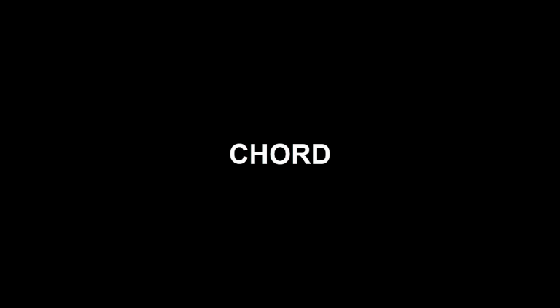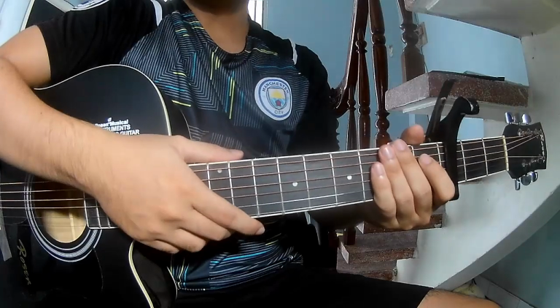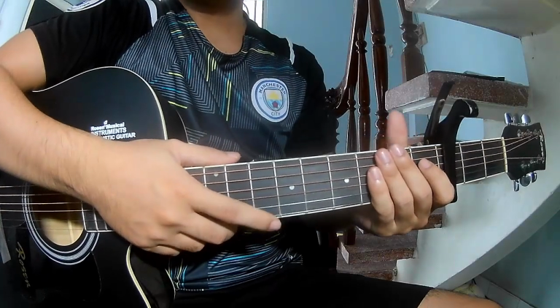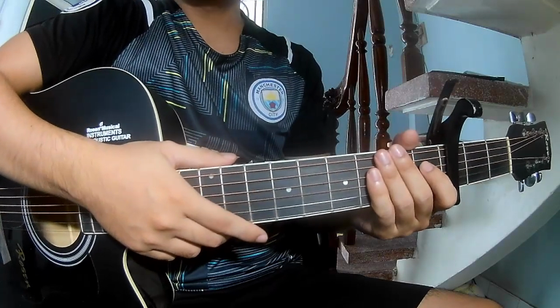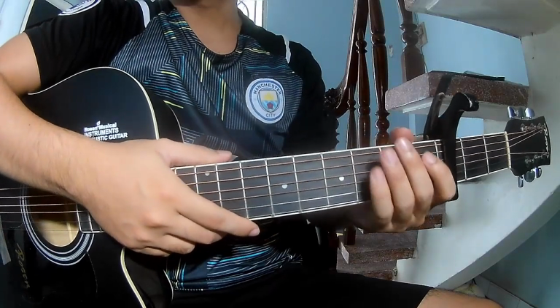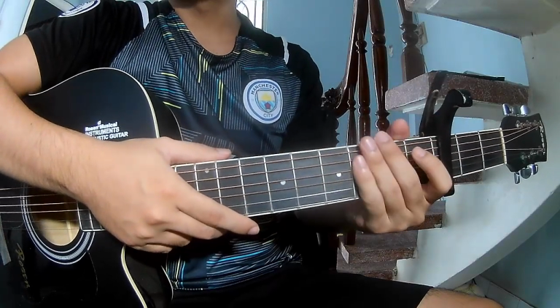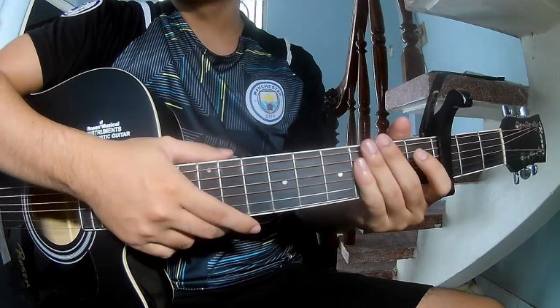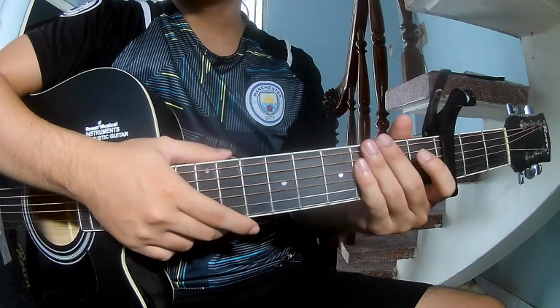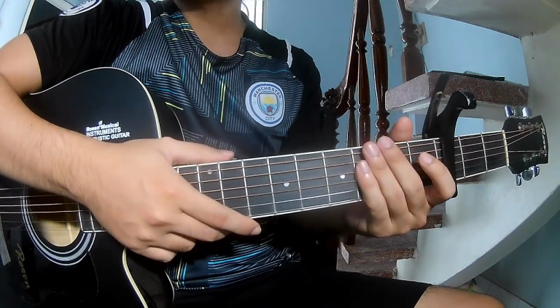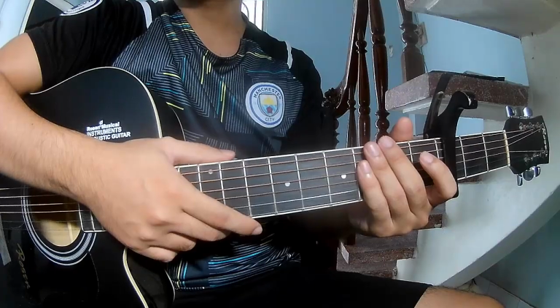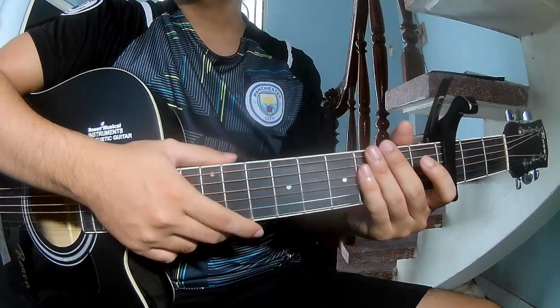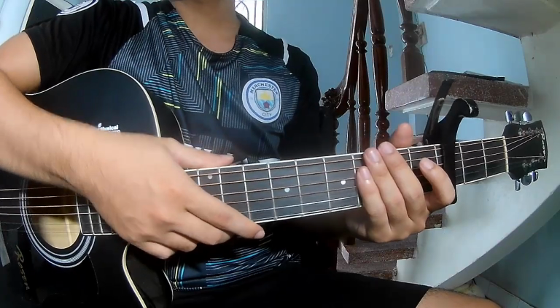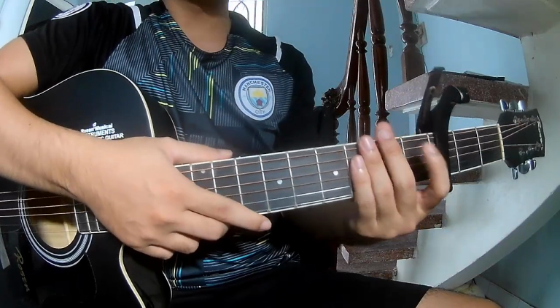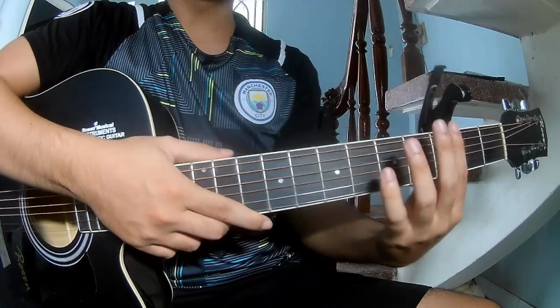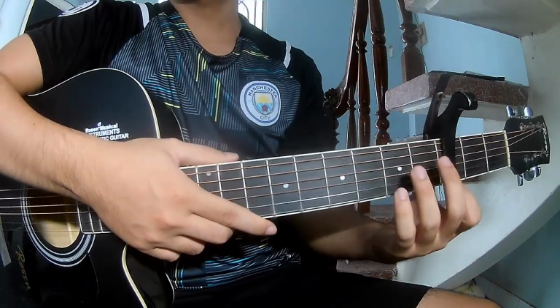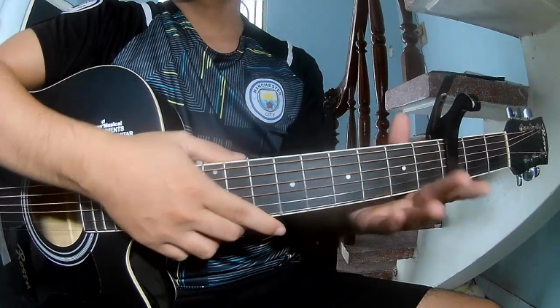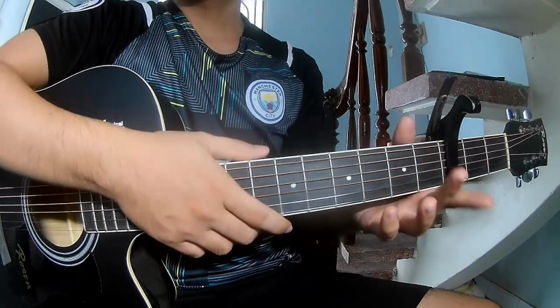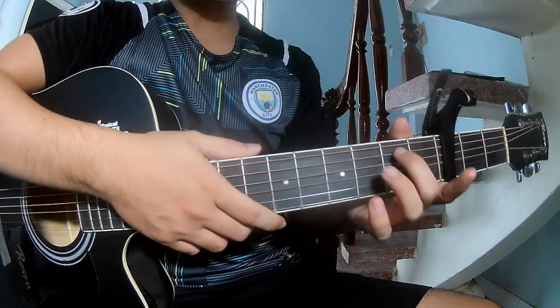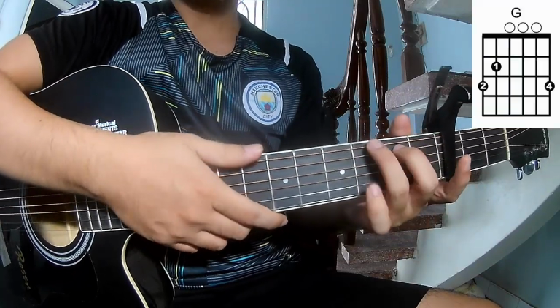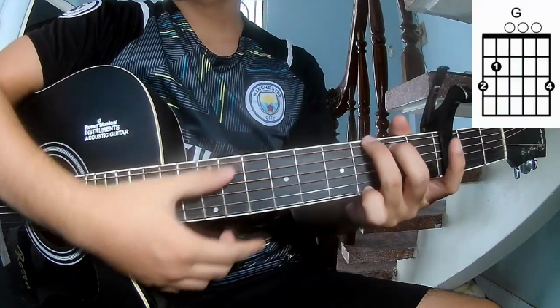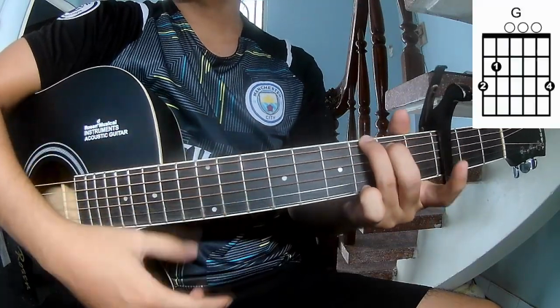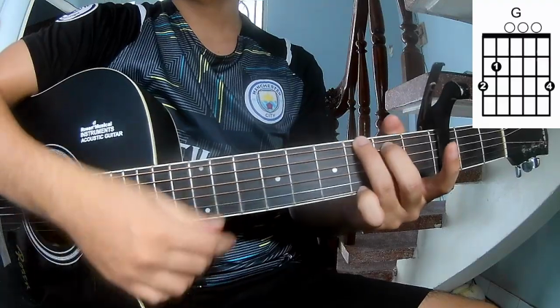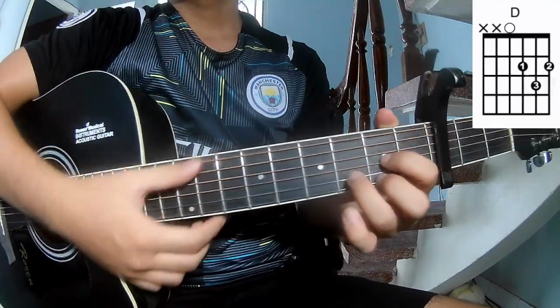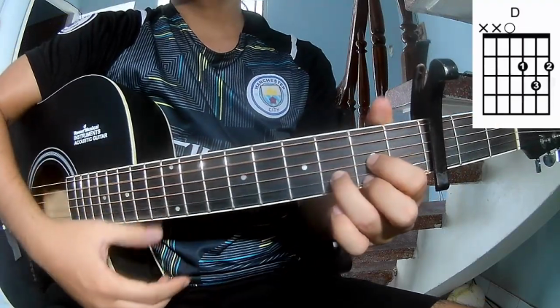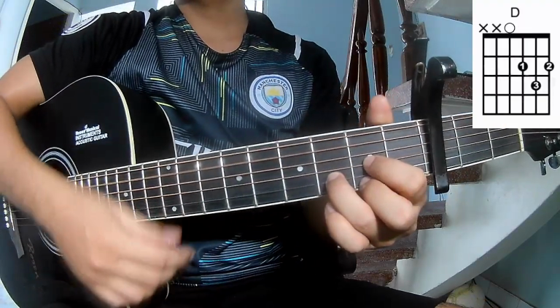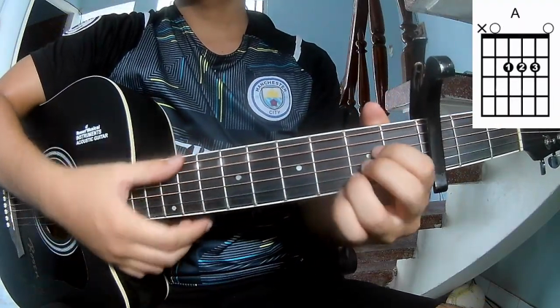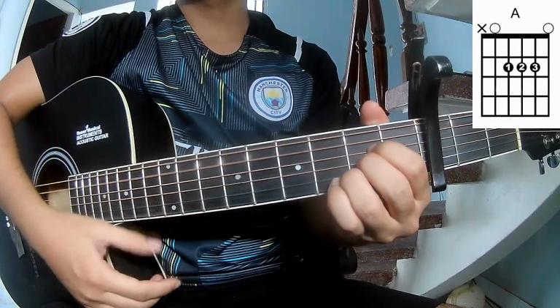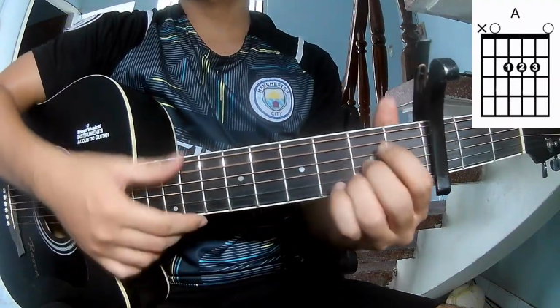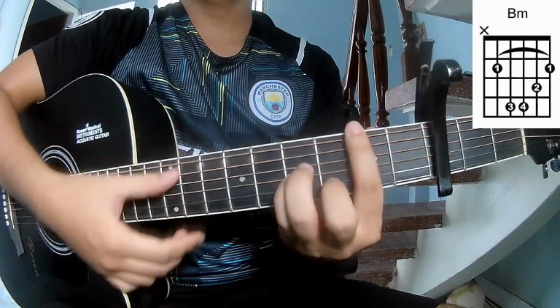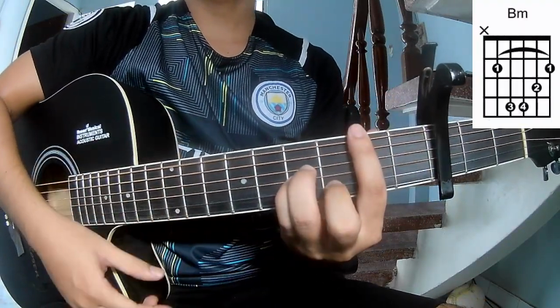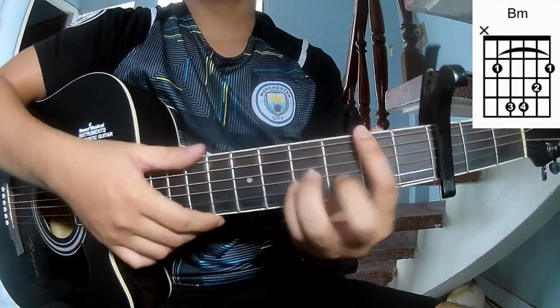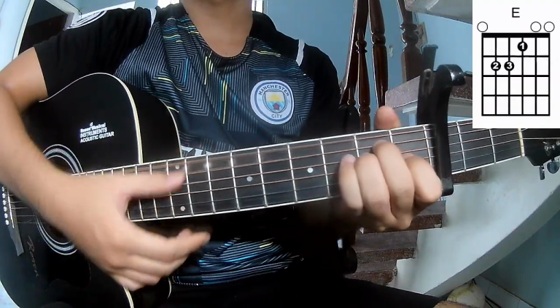Hi everyone, today we'll share how to play guitar. We call this song A-G-E-A-P-M-E.